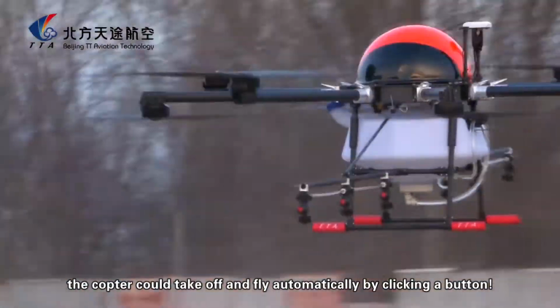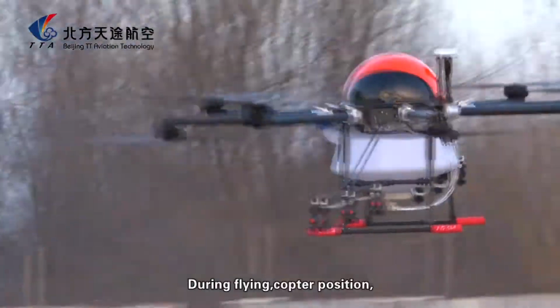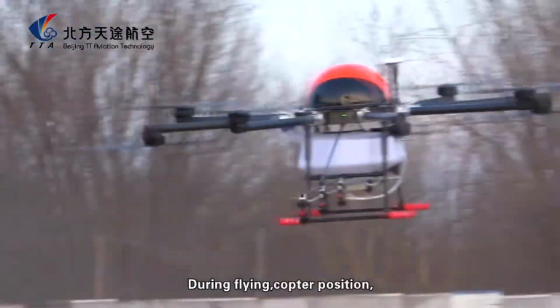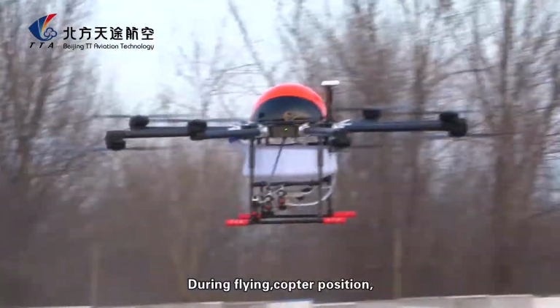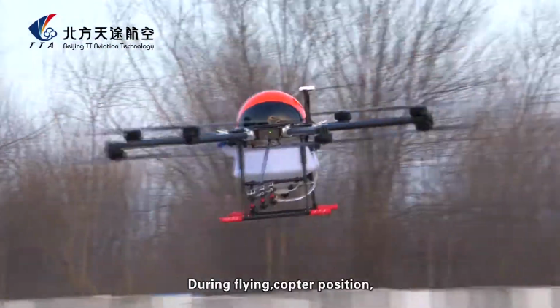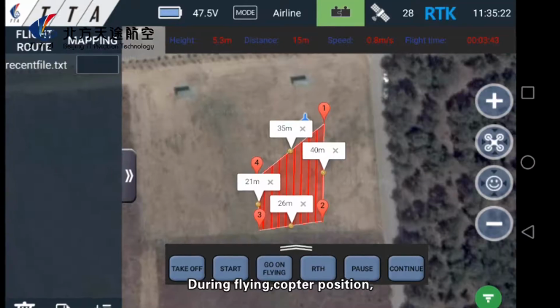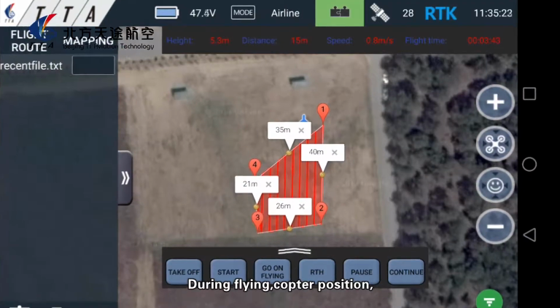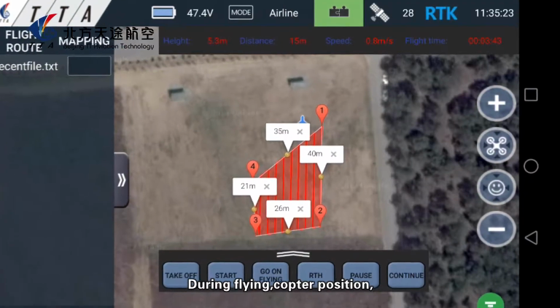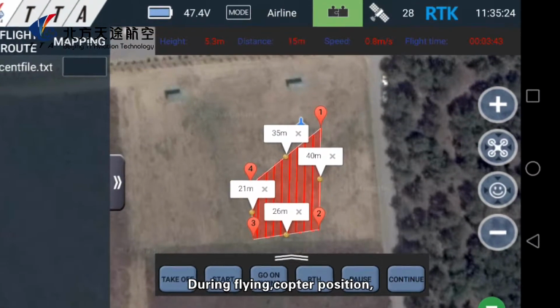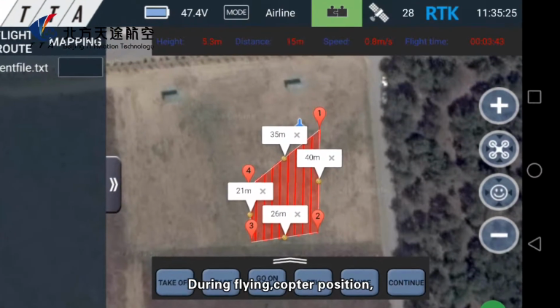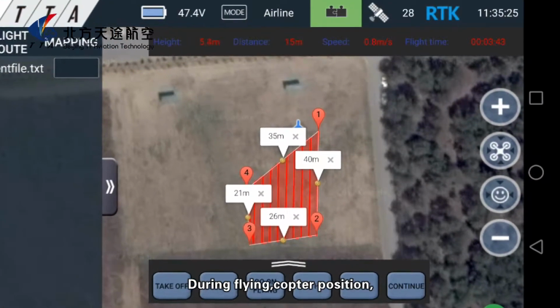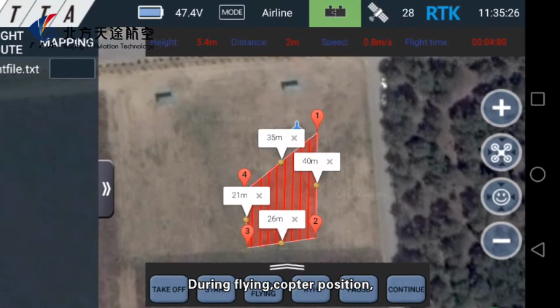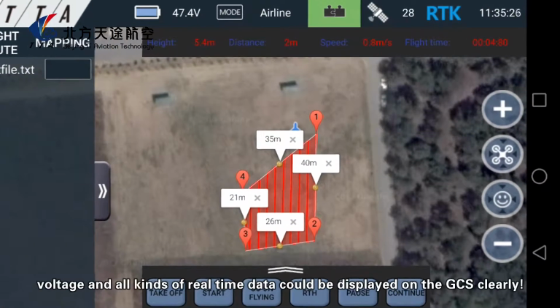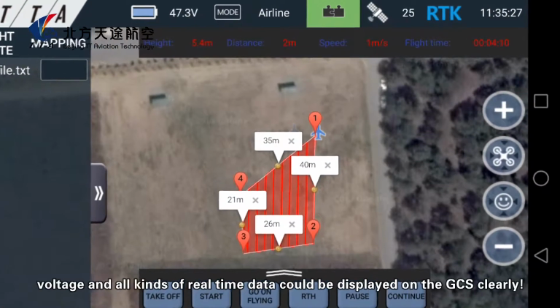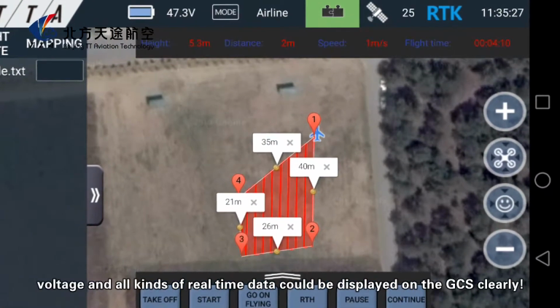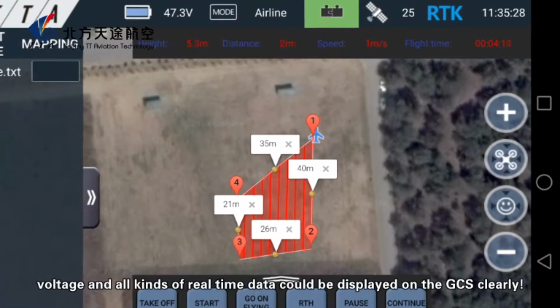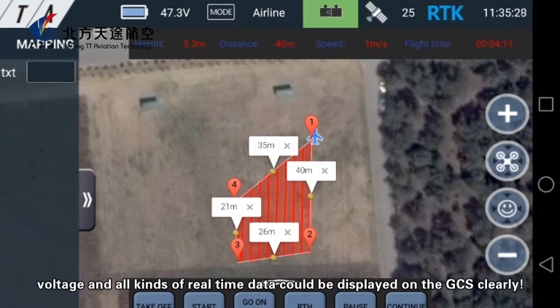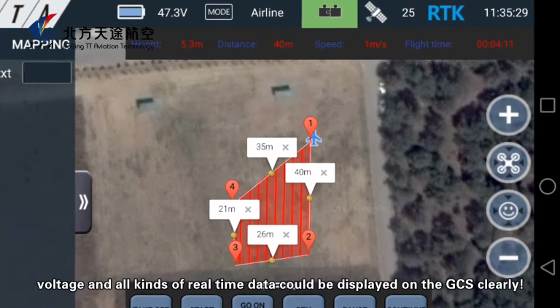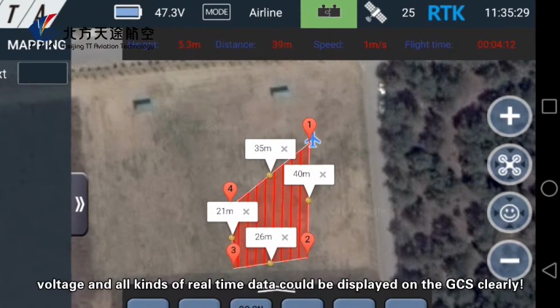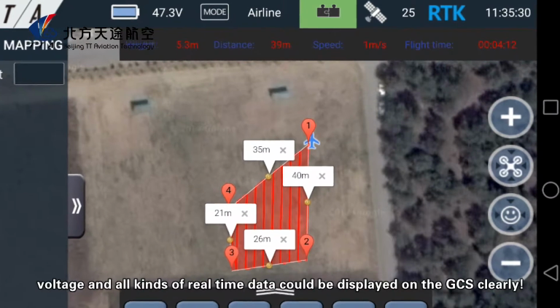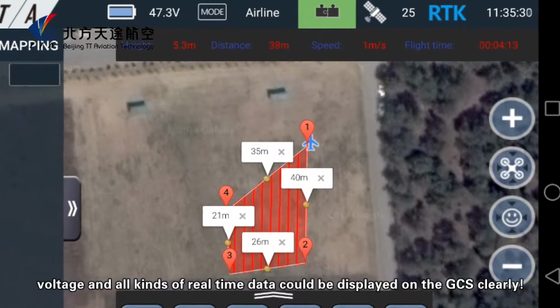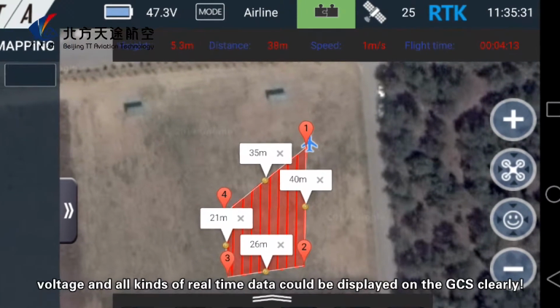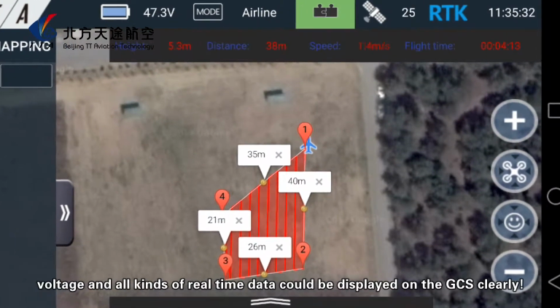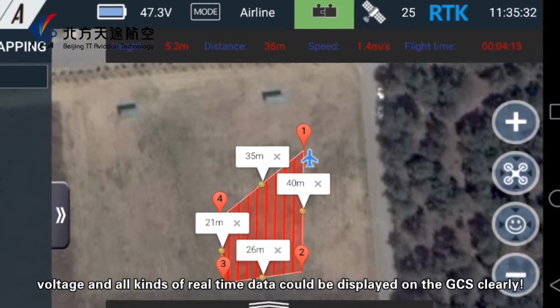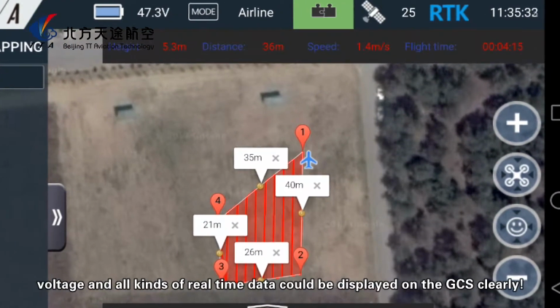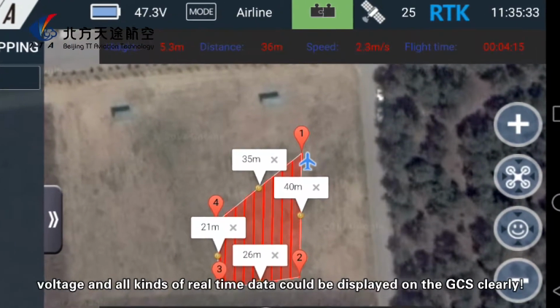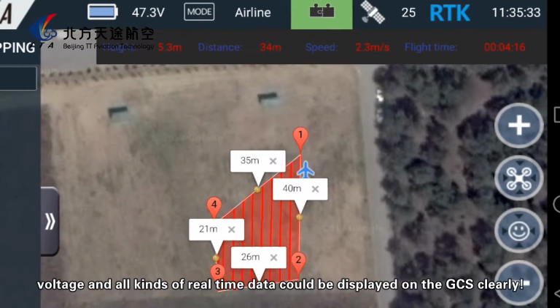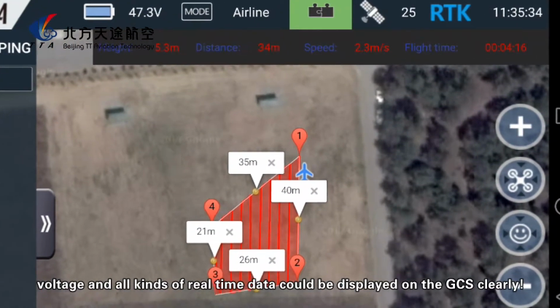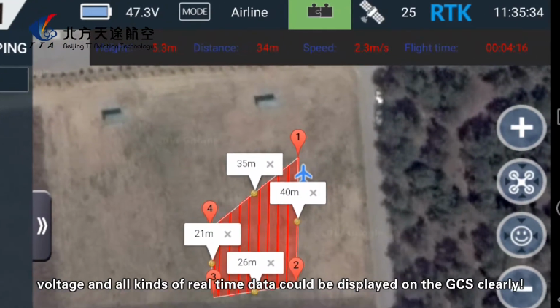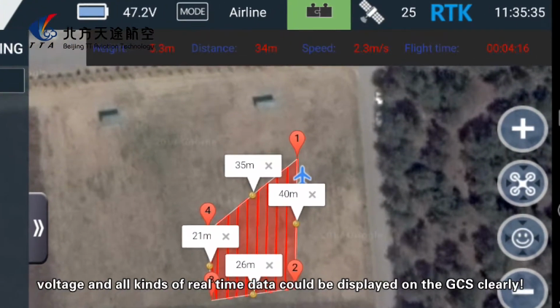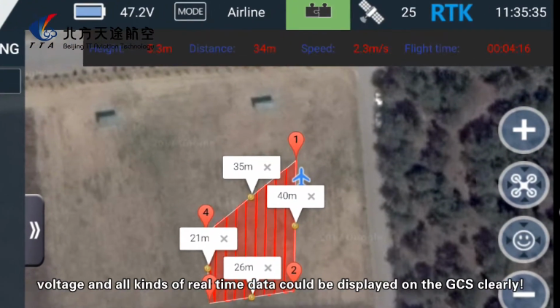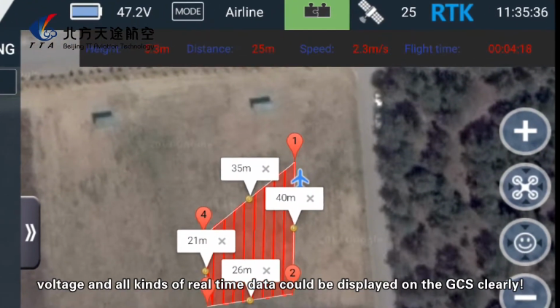During flight, the copter's position, voltage, and all other real-time data can be displayed clearly on the GCS.